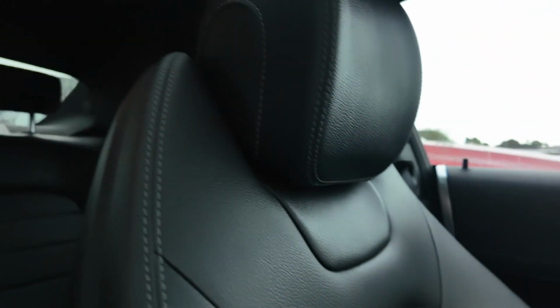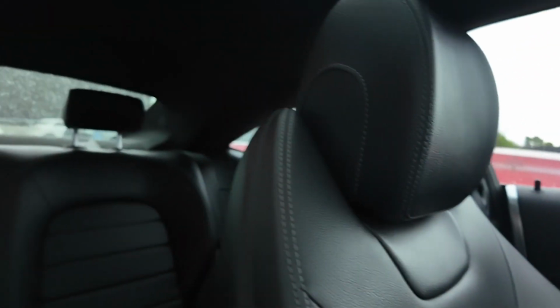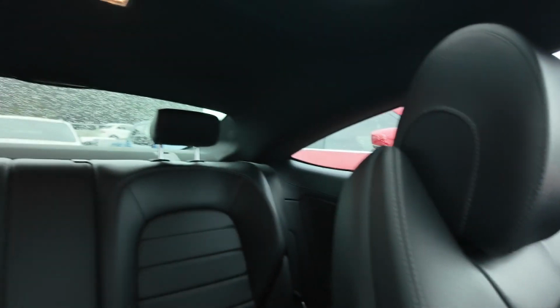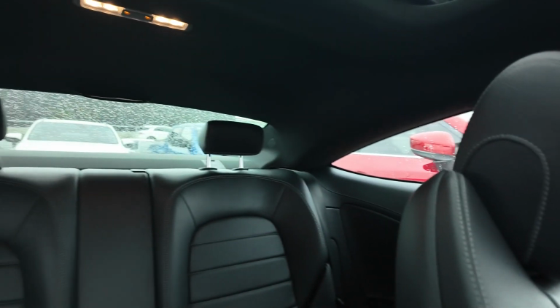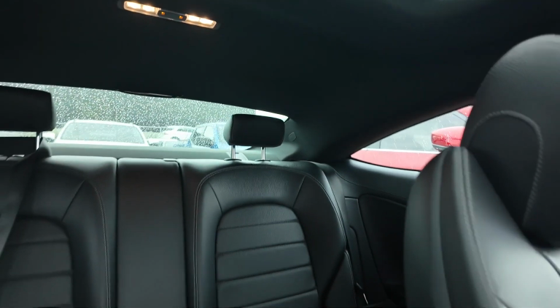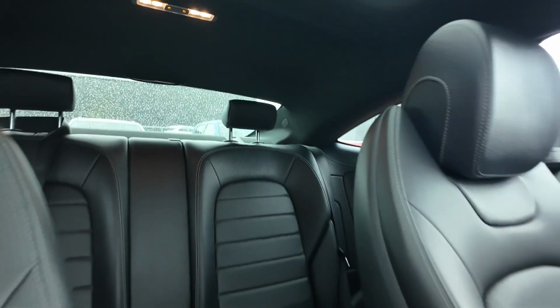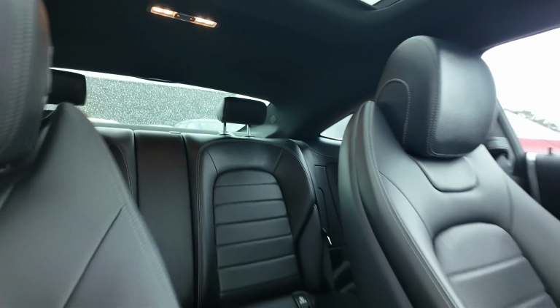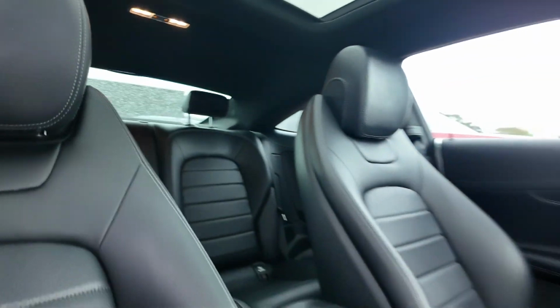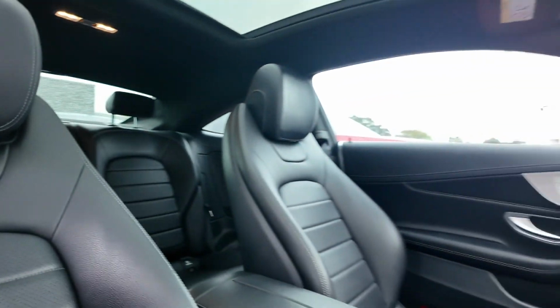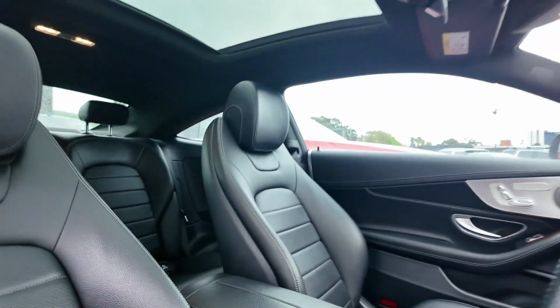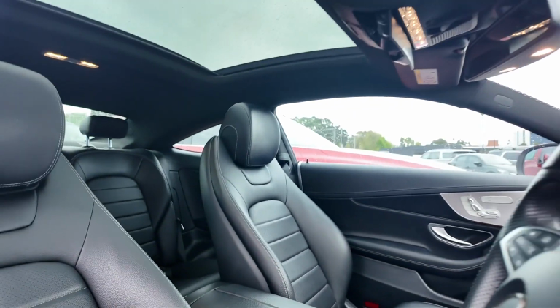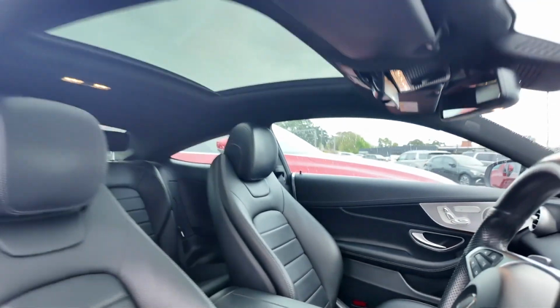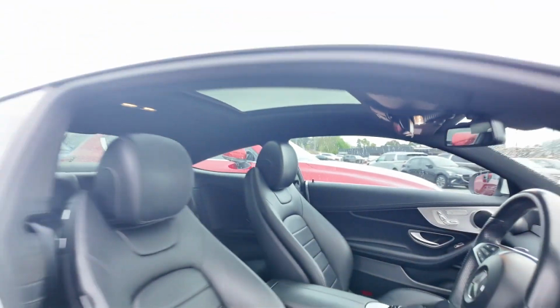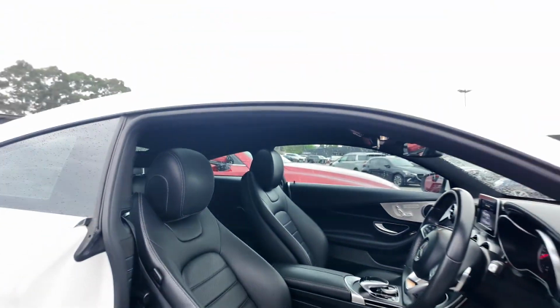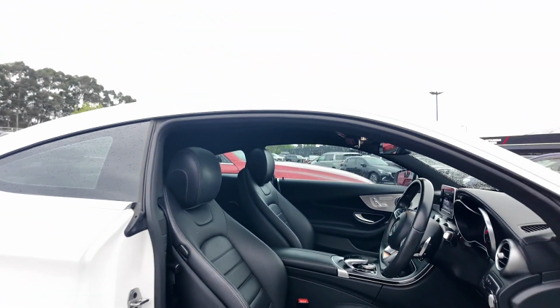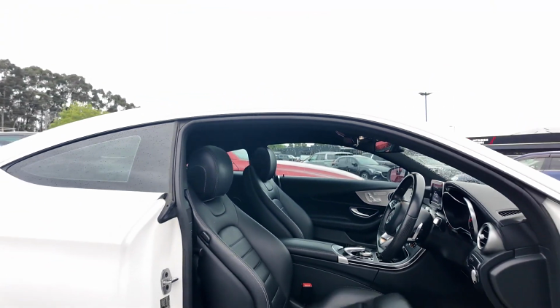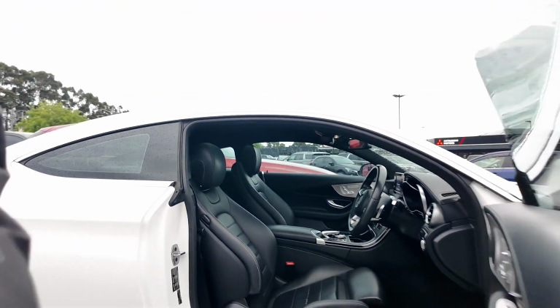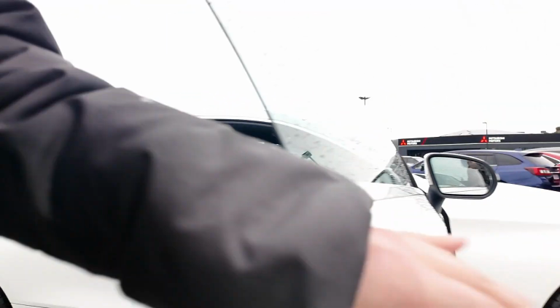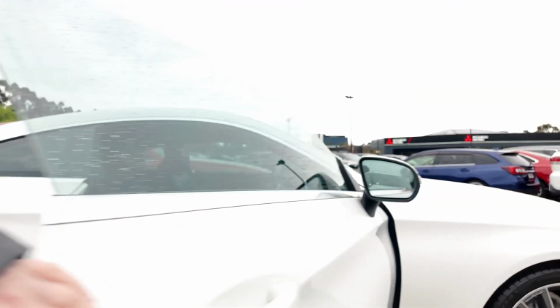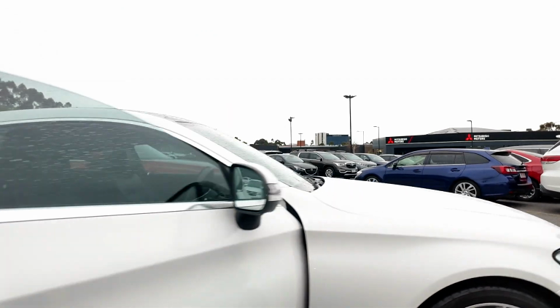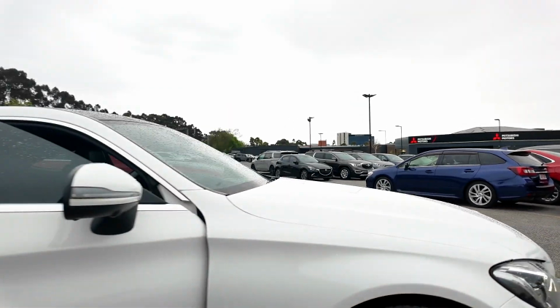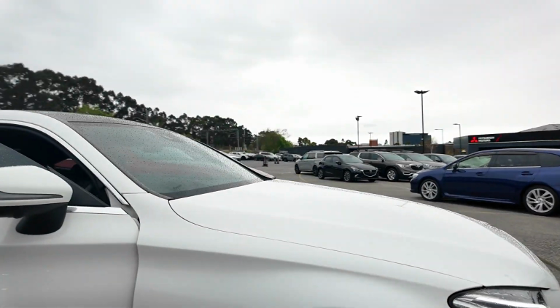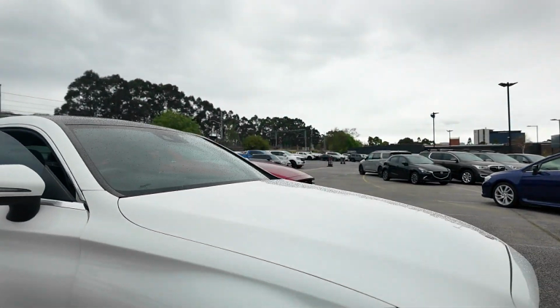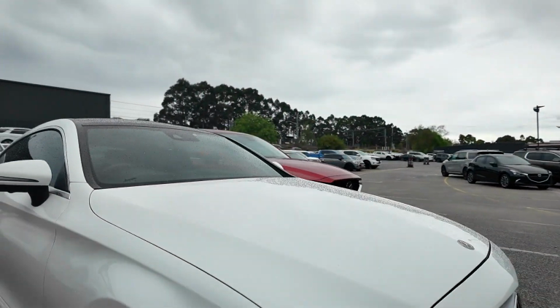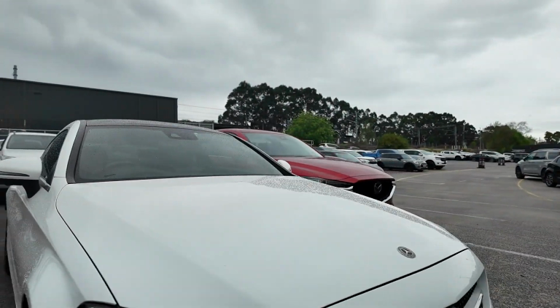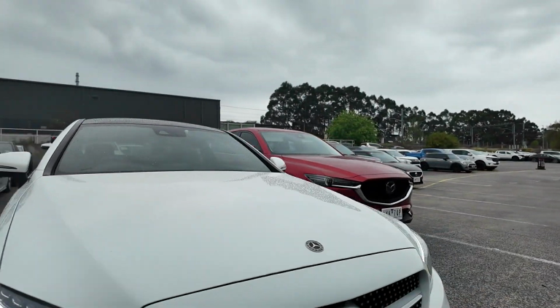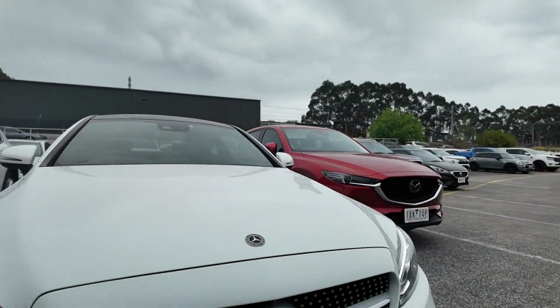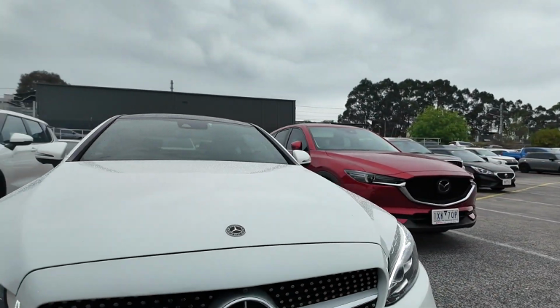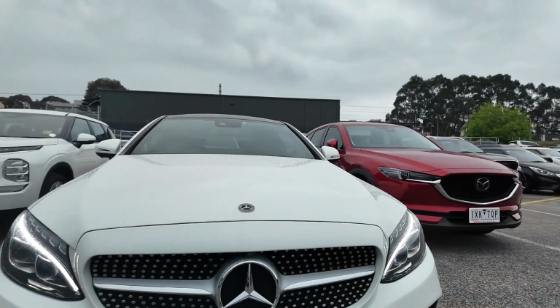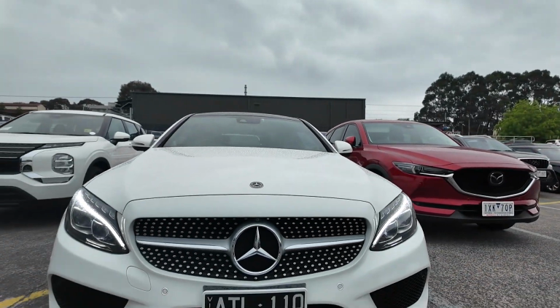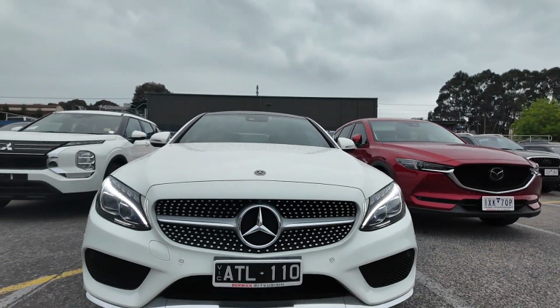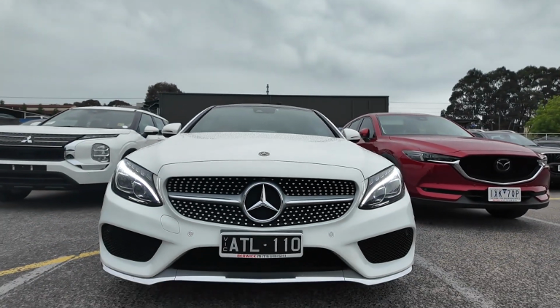Visit Berwick Mitsubishi today to explore this 2018 Mercedes-Benz C-Class and experience the perfect blend of luxury and performance. Our team is here to help you find the perfect vehicle at Berwick Mitsubishi.